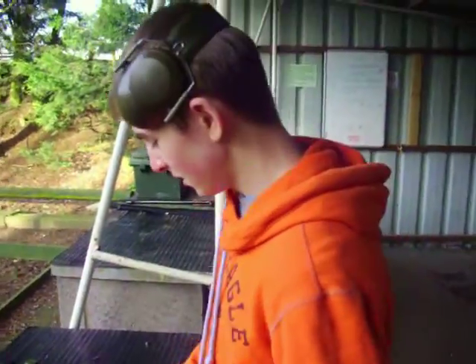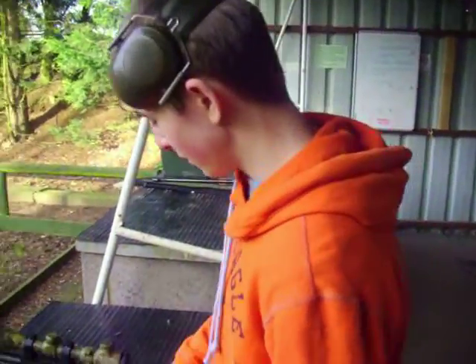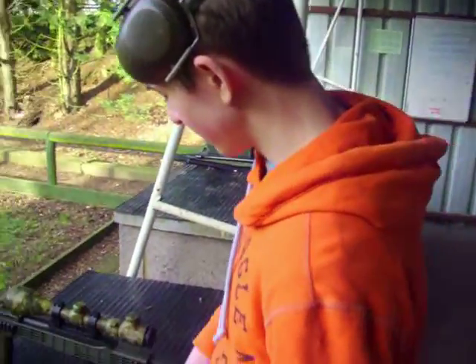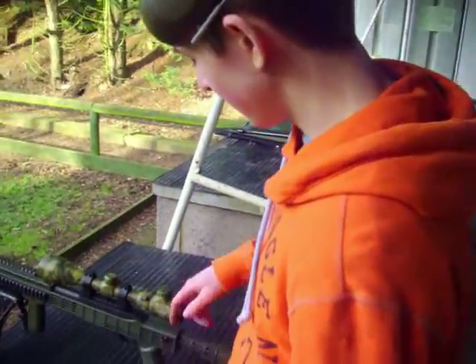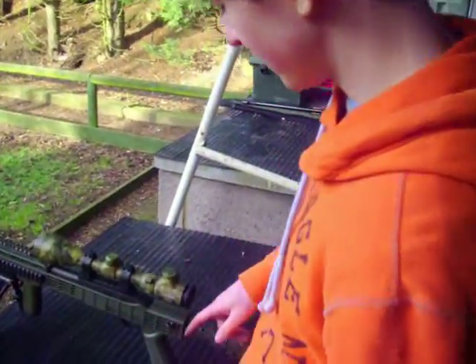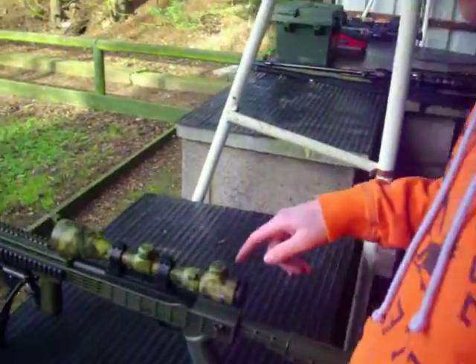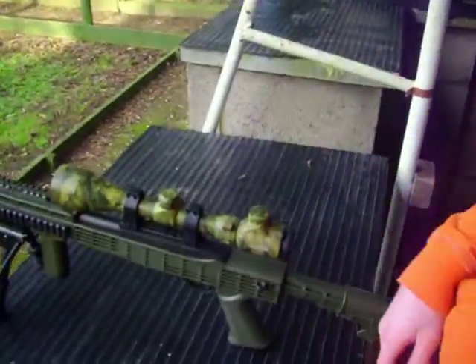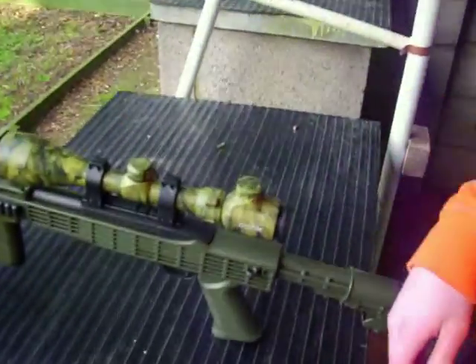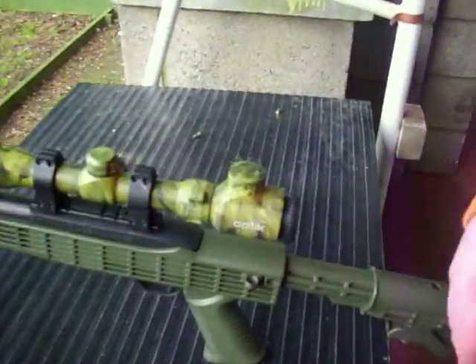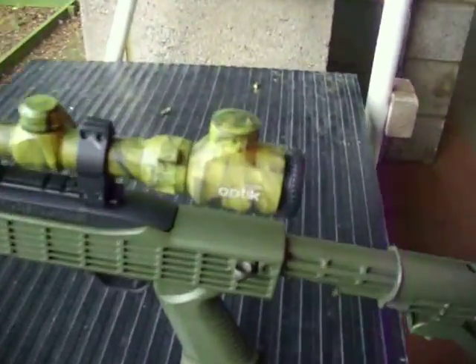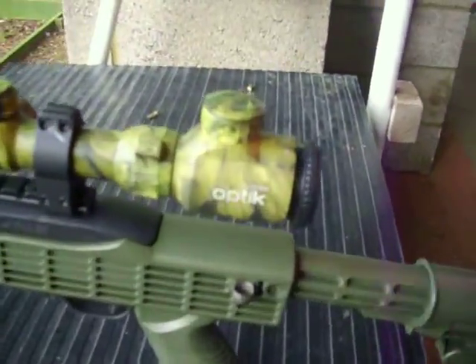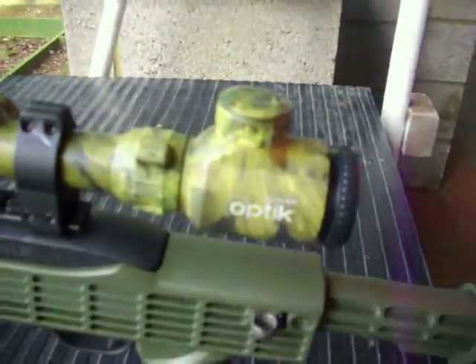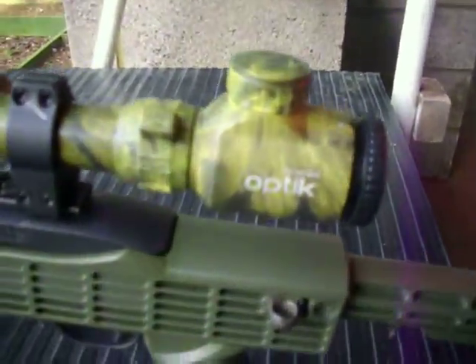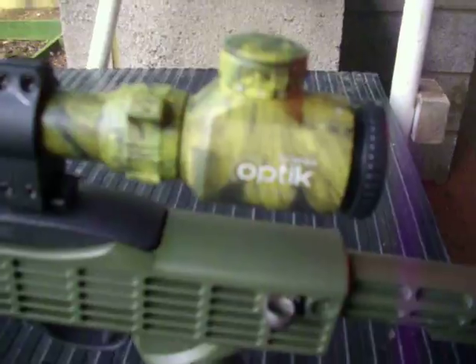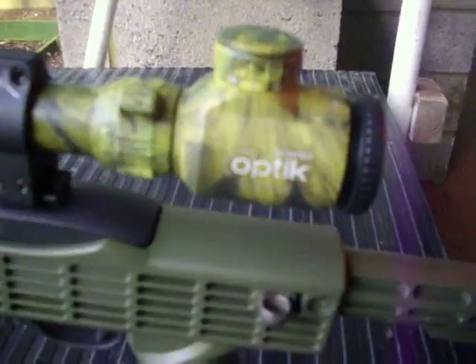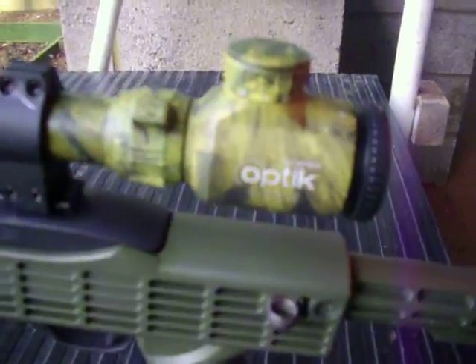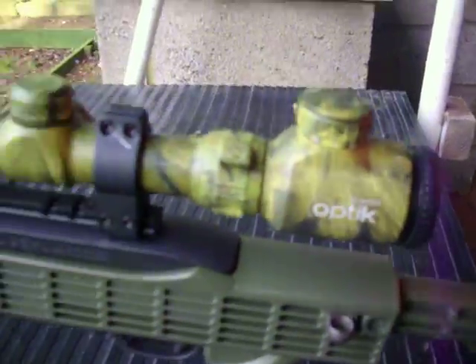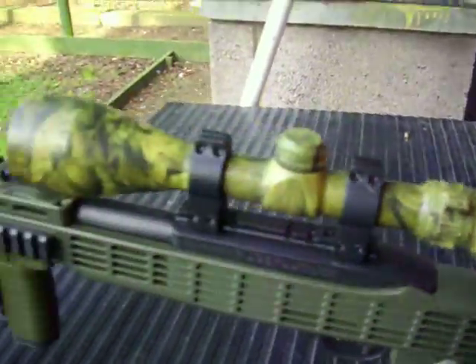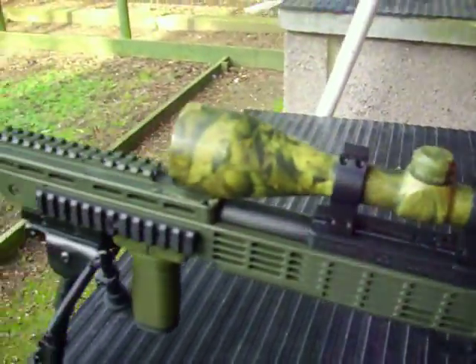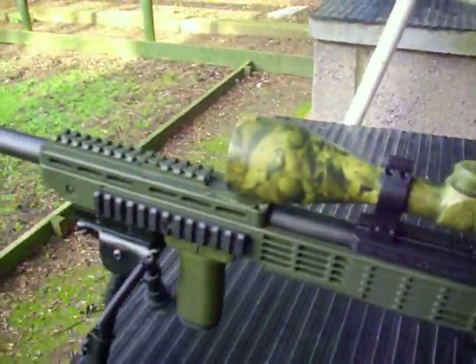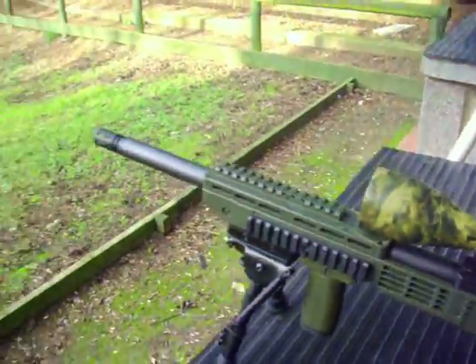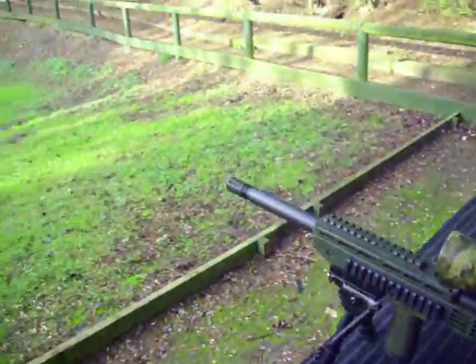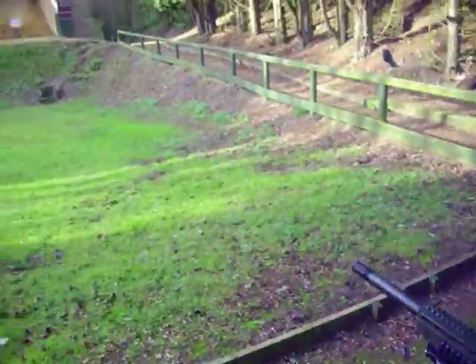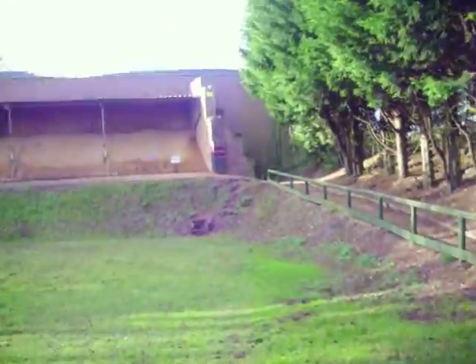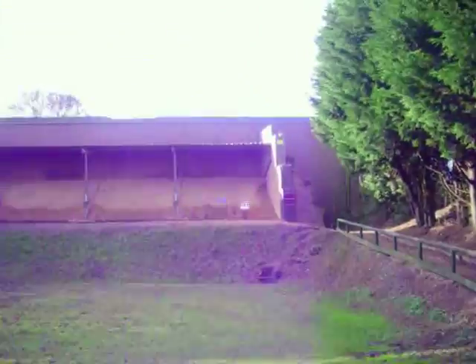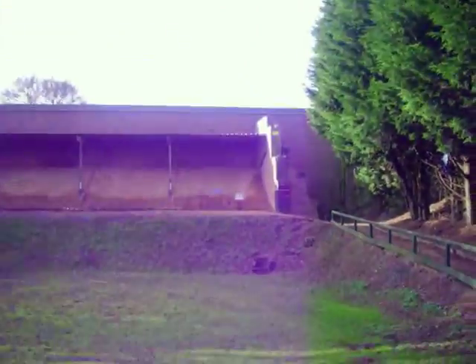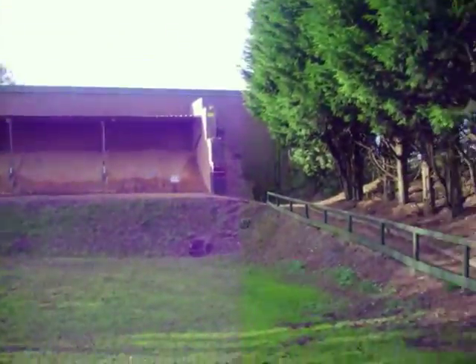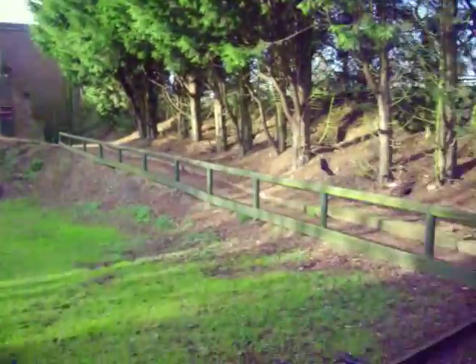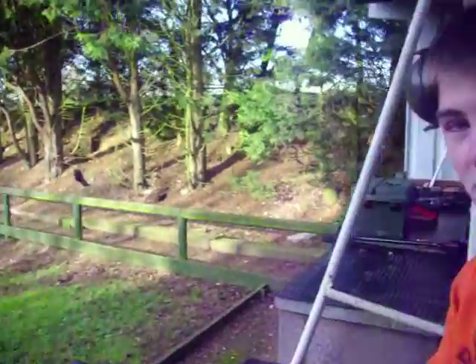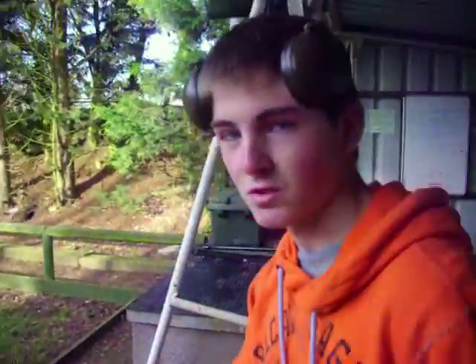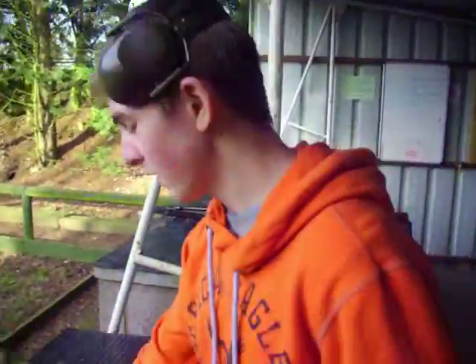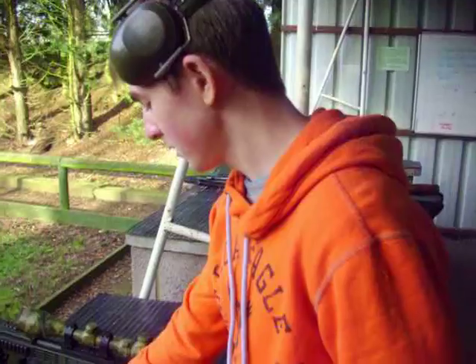Forgot to mention this is an optic 9x zoom scope. Just going to shoot out the 3-inch metal plates now from the same distance — 25 meters.